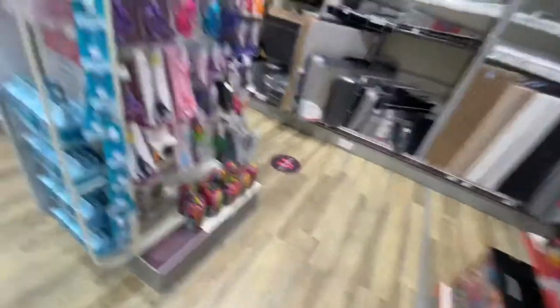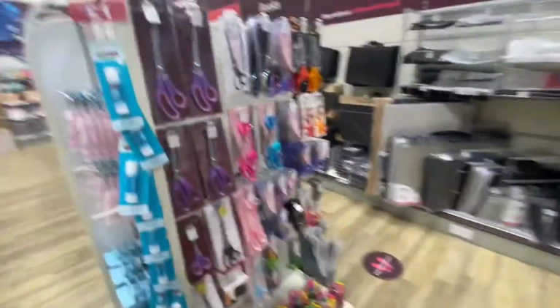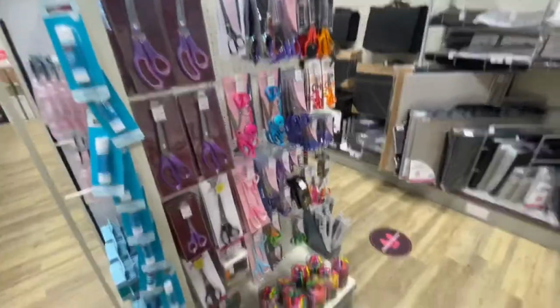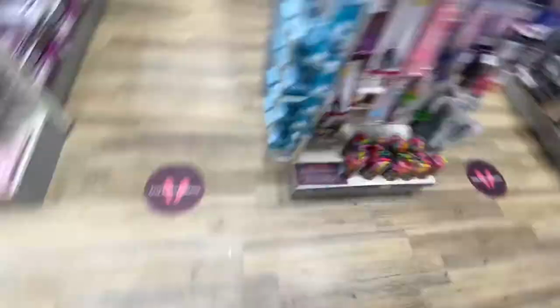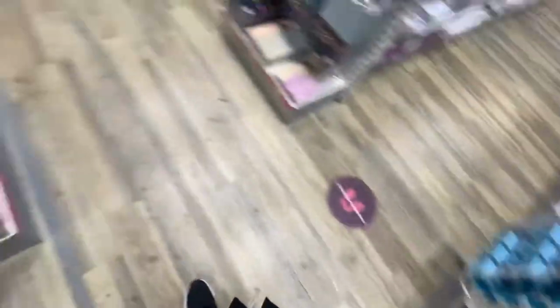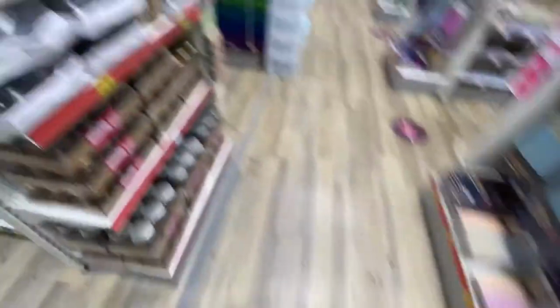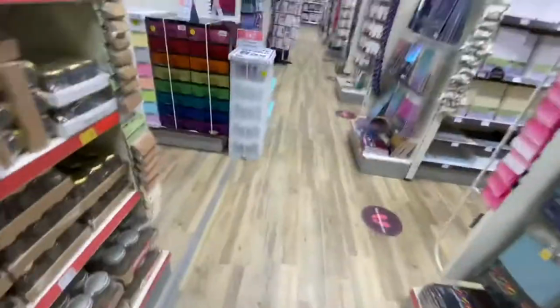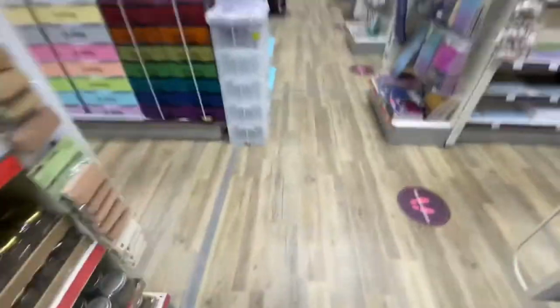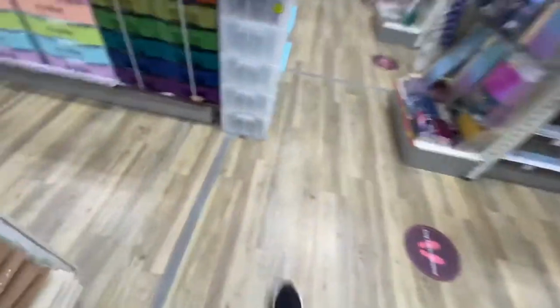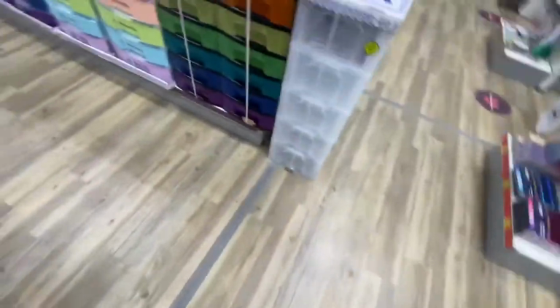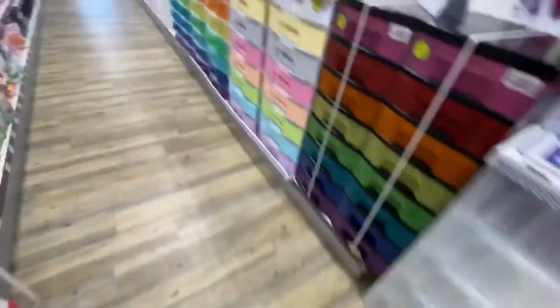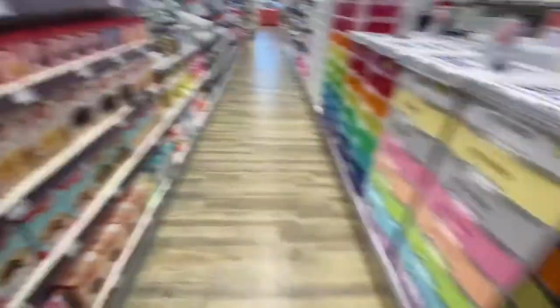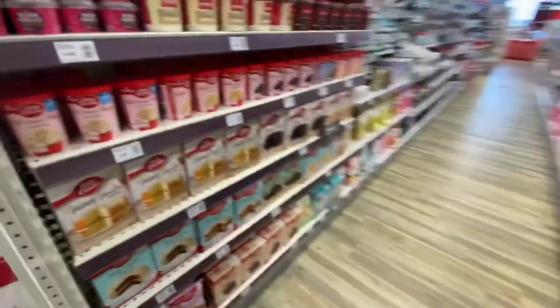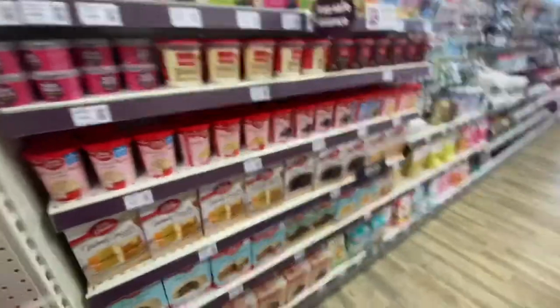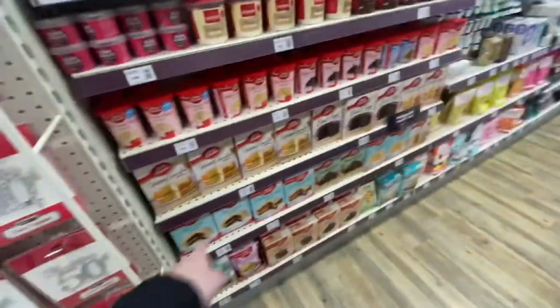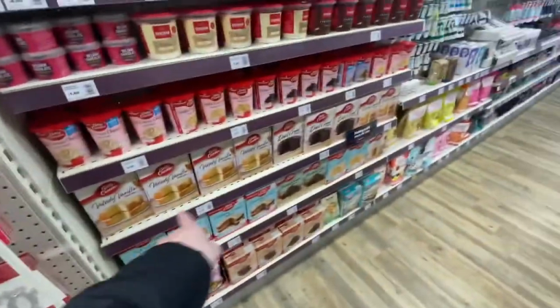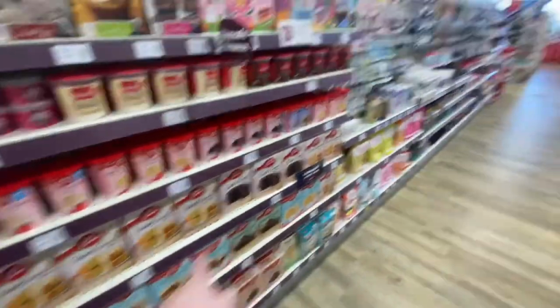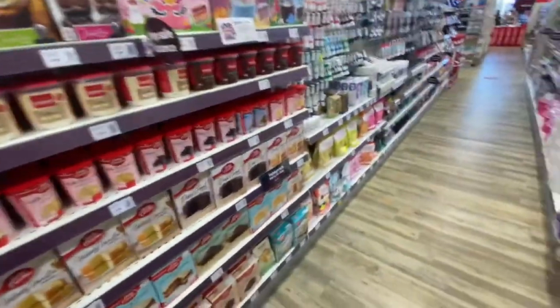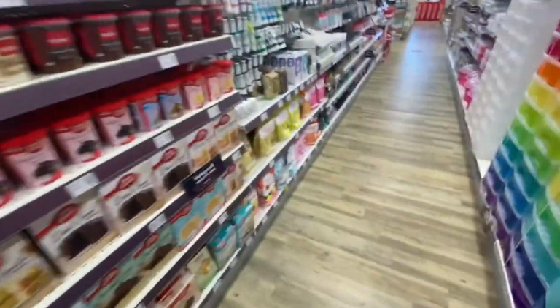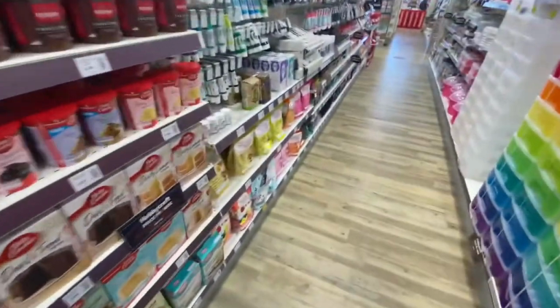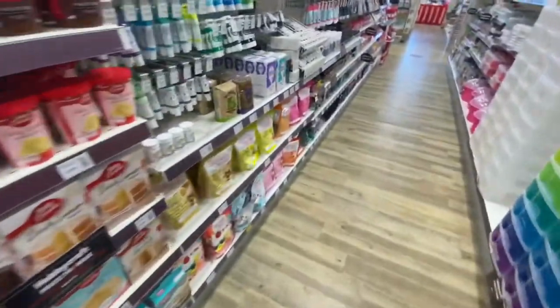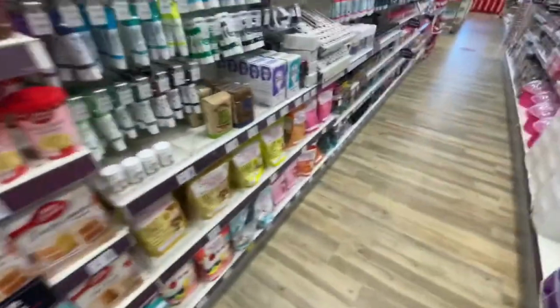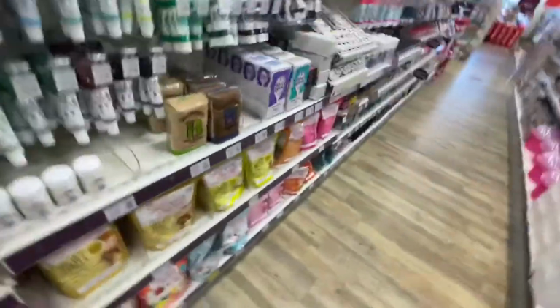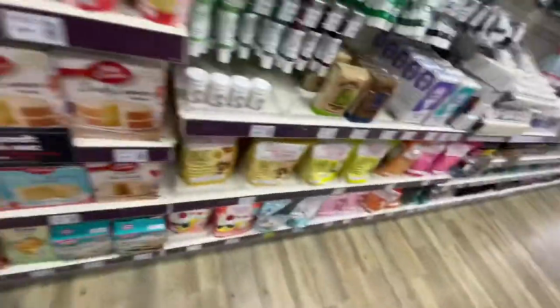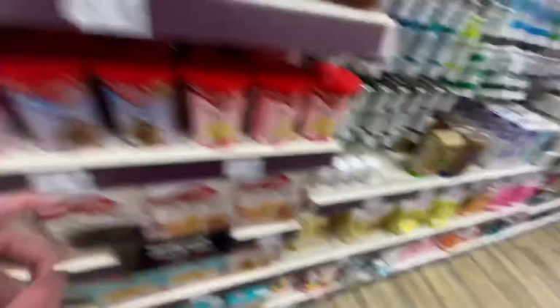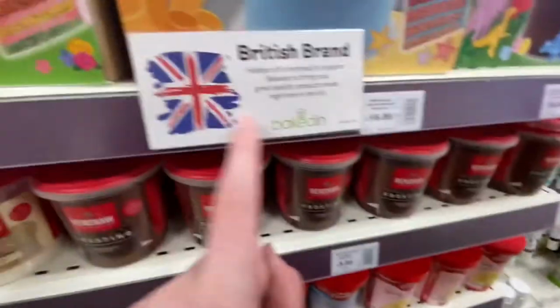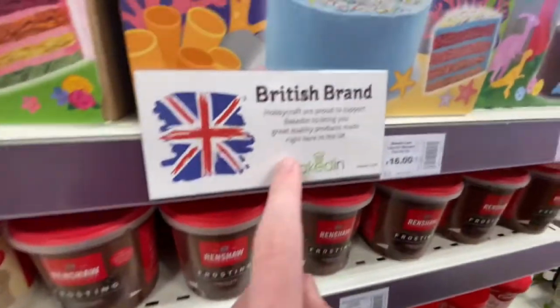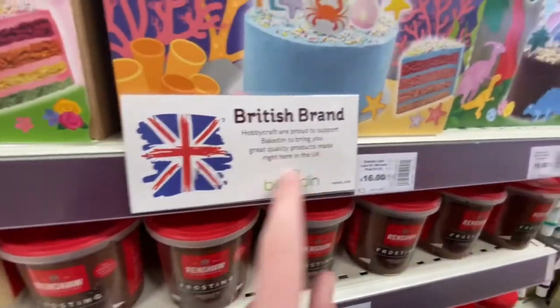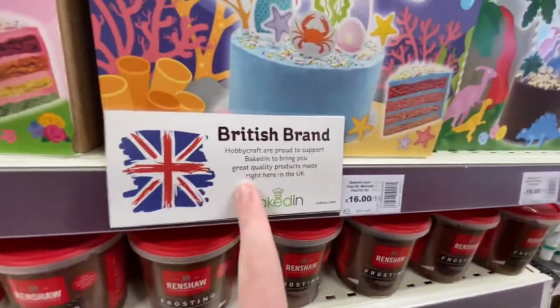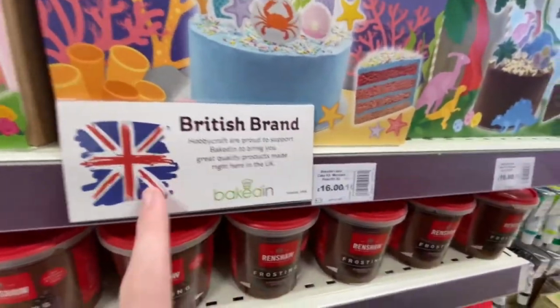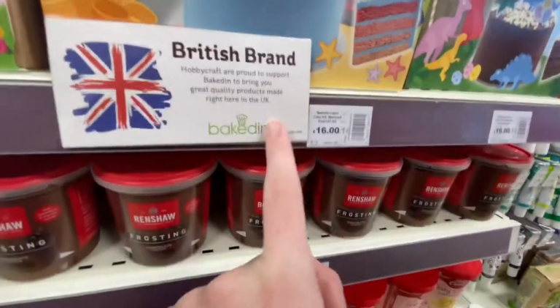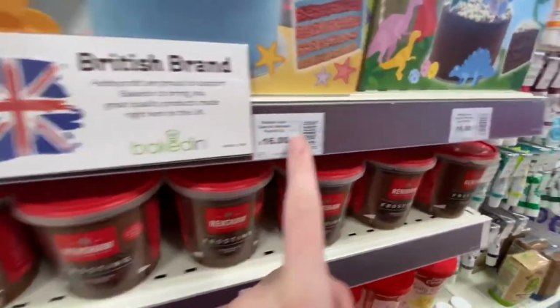There's lots of different scissors, and there's another aisle of cake stuff. Lots of all the Betty Crocker stuff — Betty Crocker is British, useful to know.